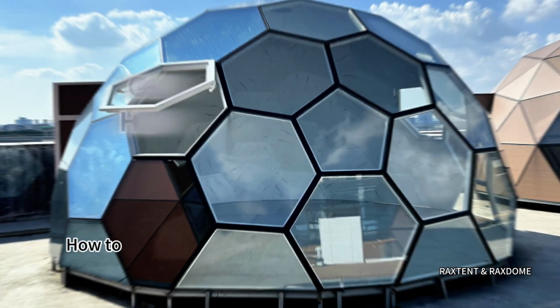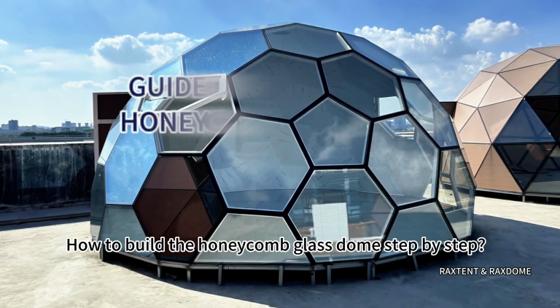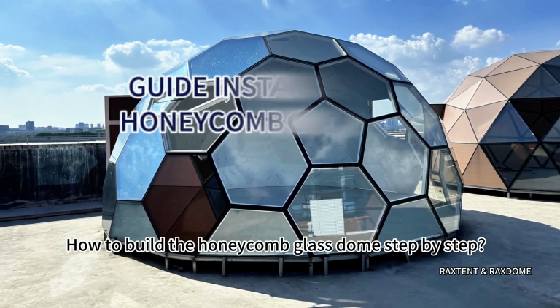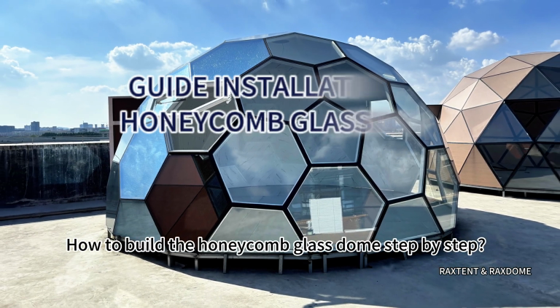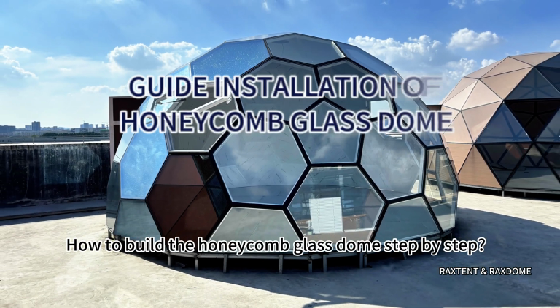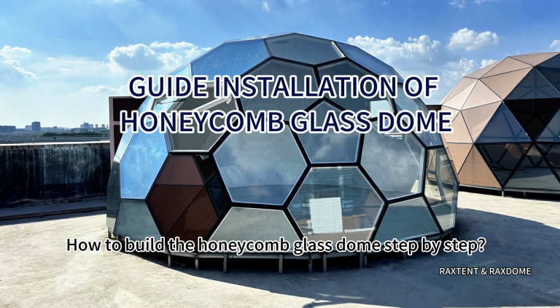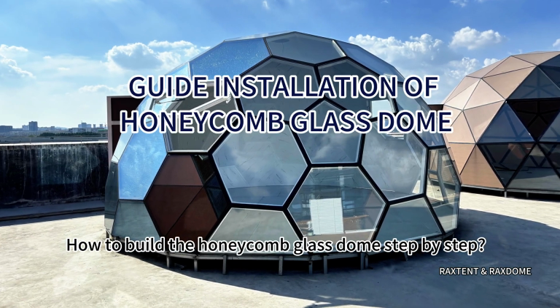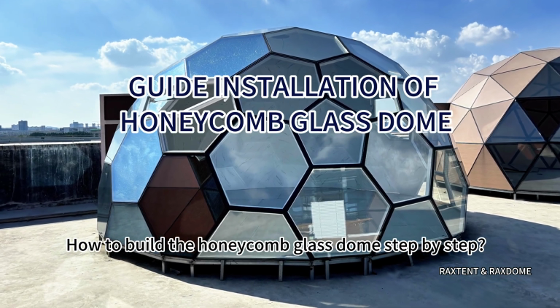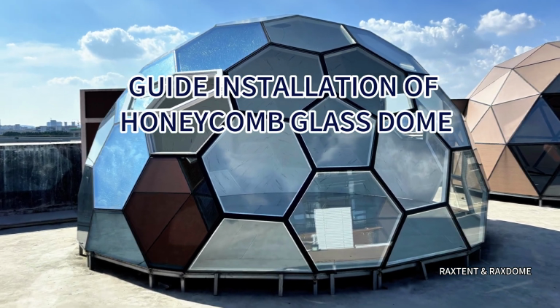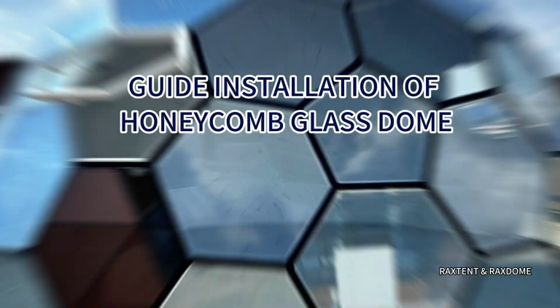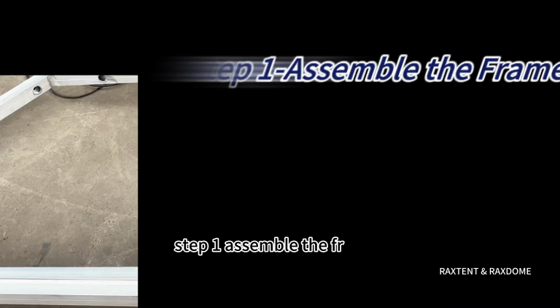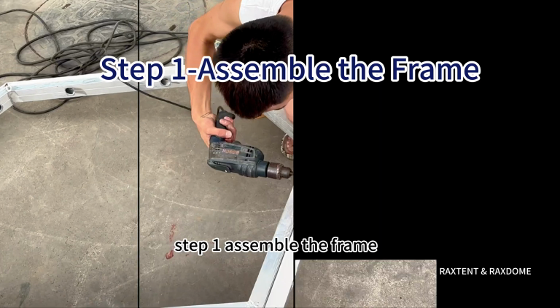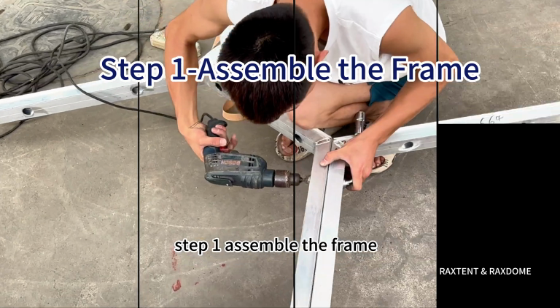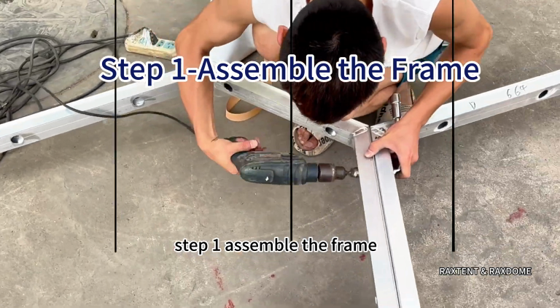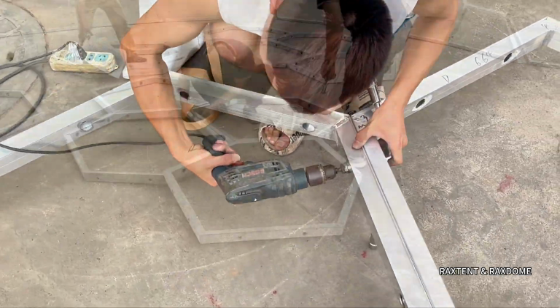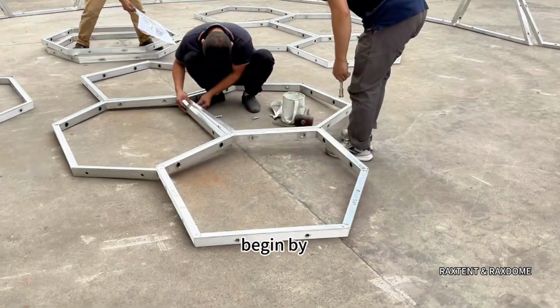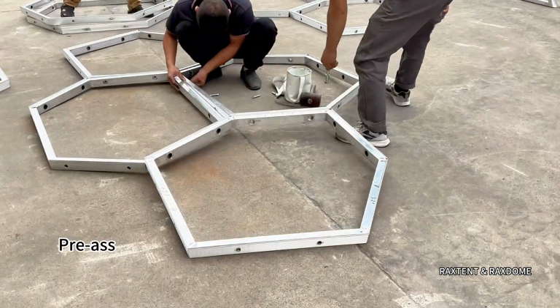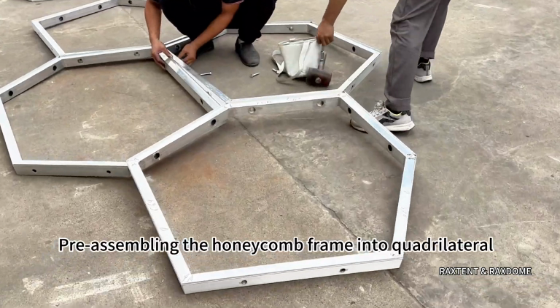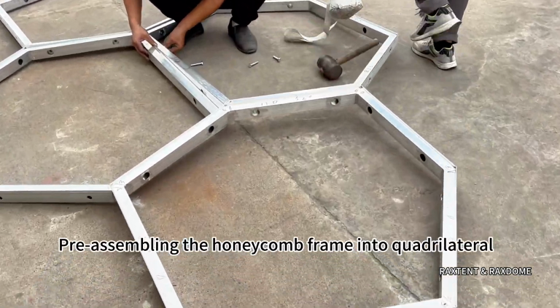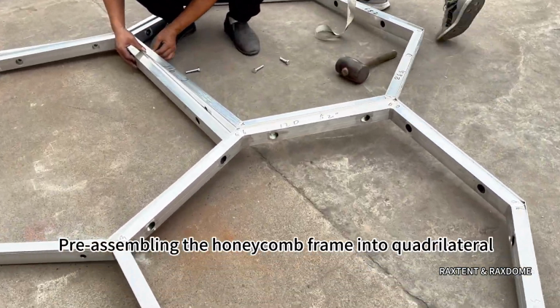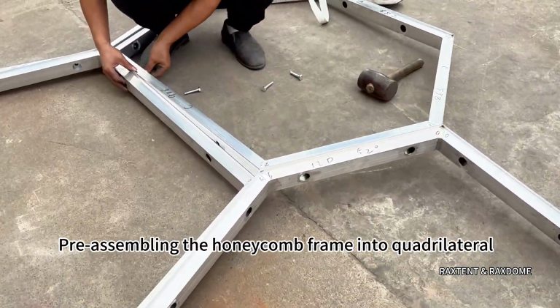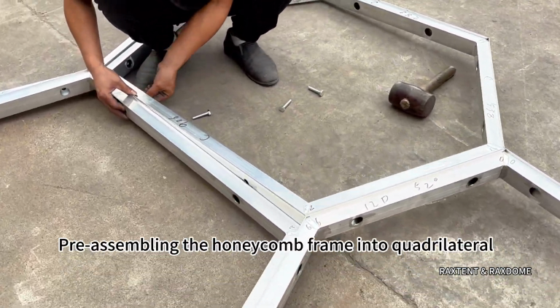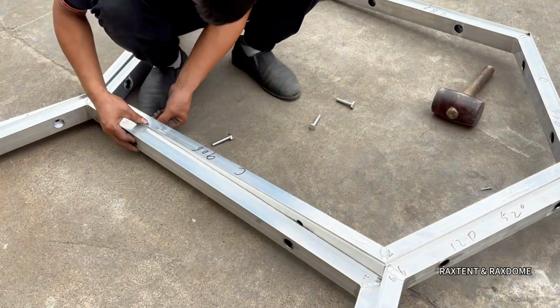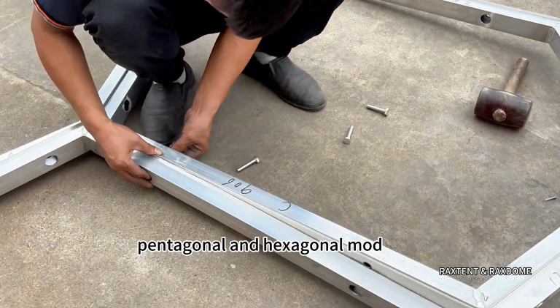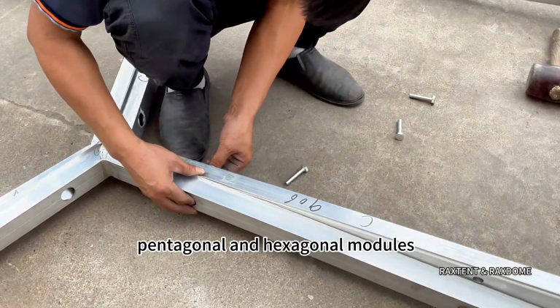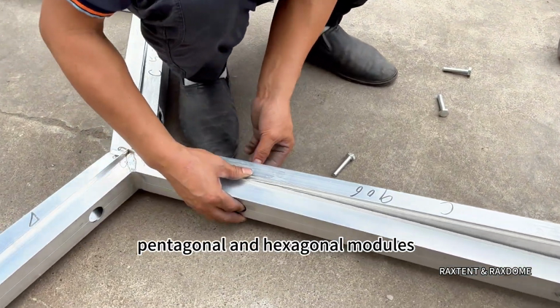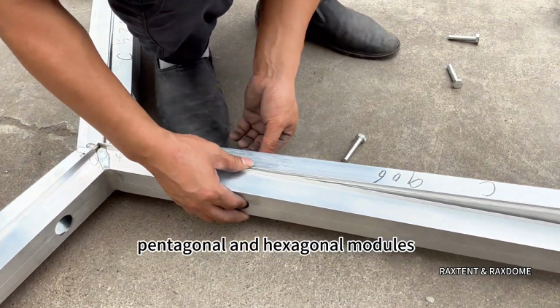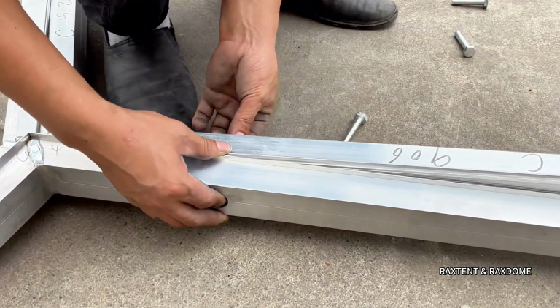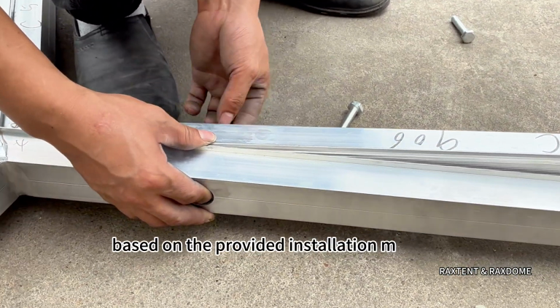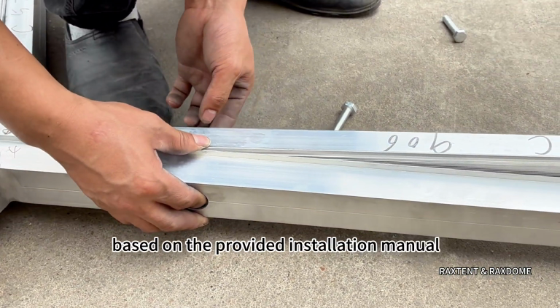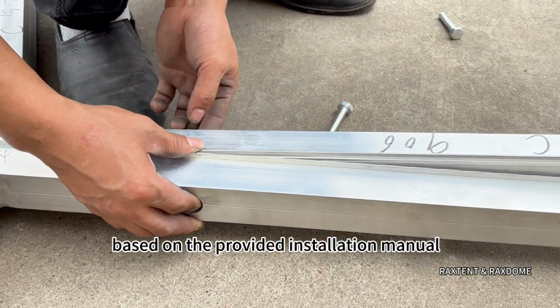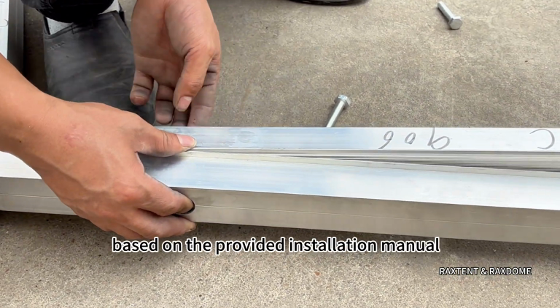How to Build the Honeycomb Glass Dome Step-by-Step. Step 1: Assemble the frame. Begin by pre-assembling the honeycomb frame into quadrilateral, pentagonal, and hexagonal modules based on the provided installation manual.